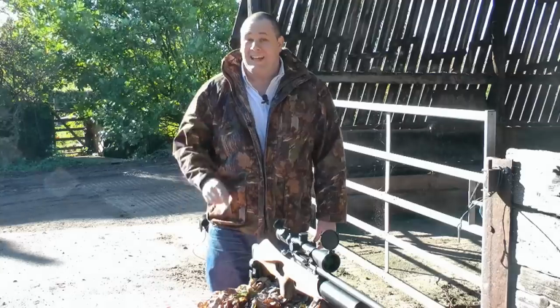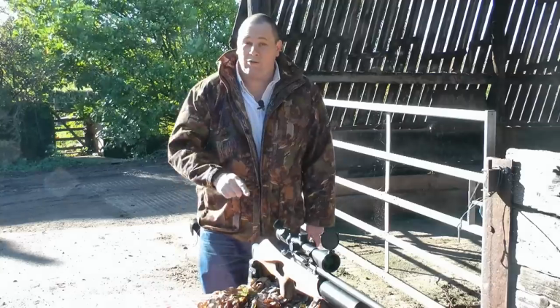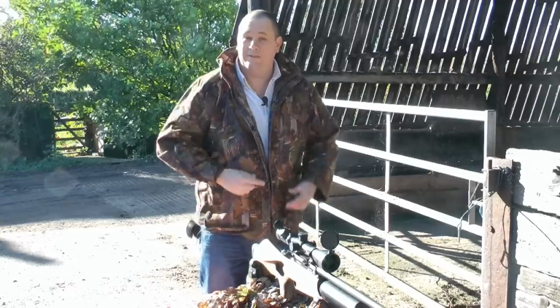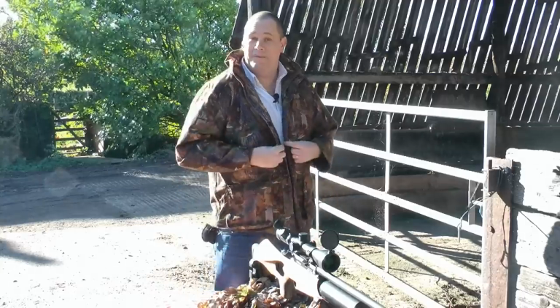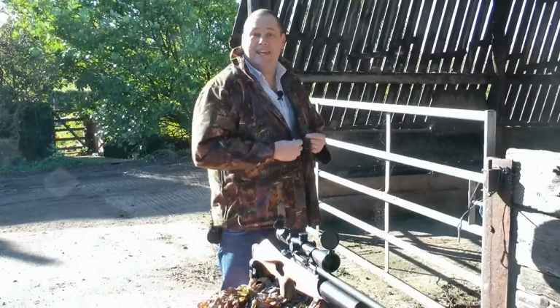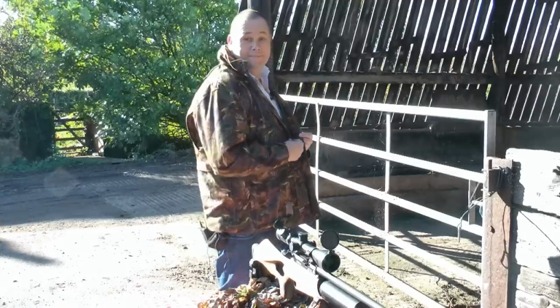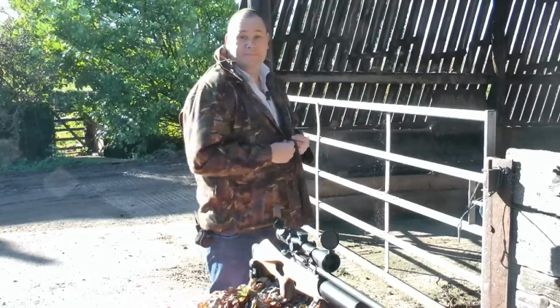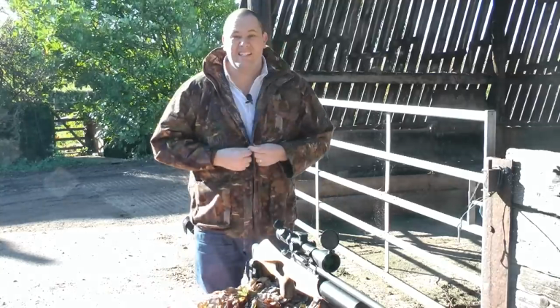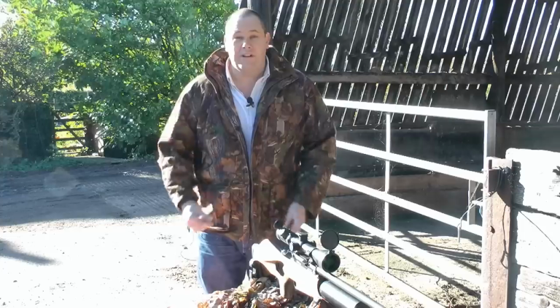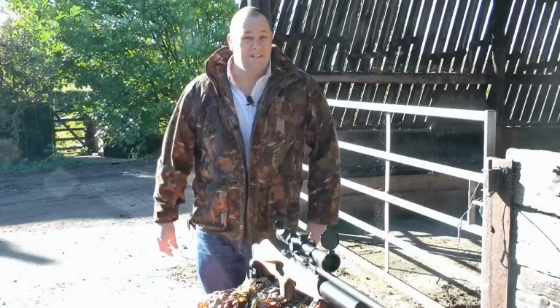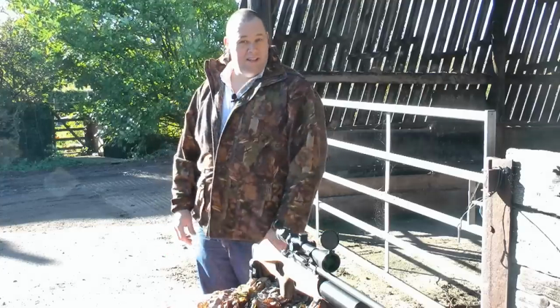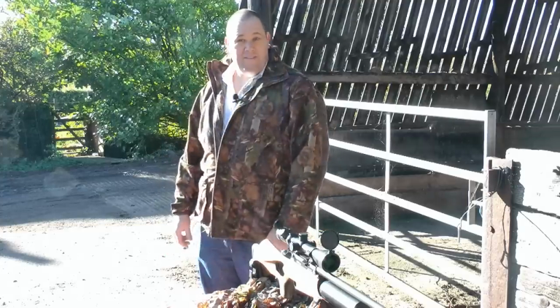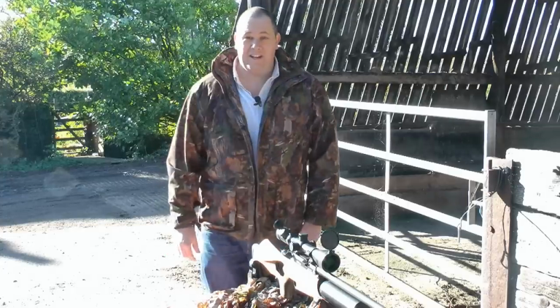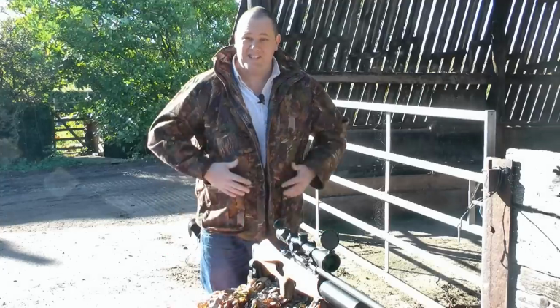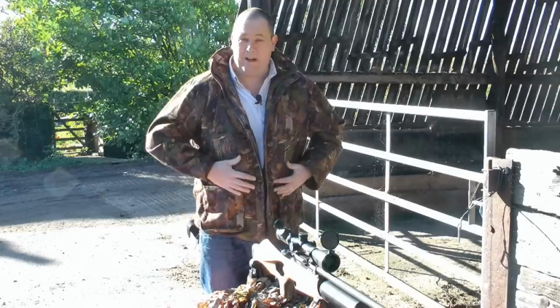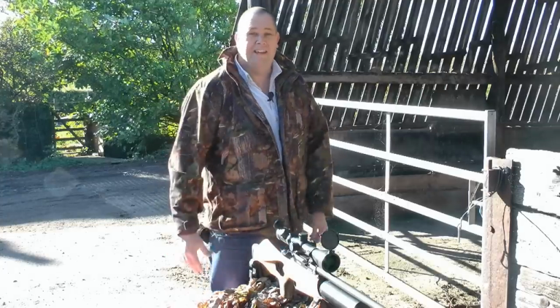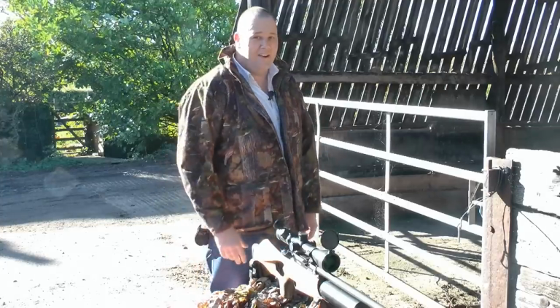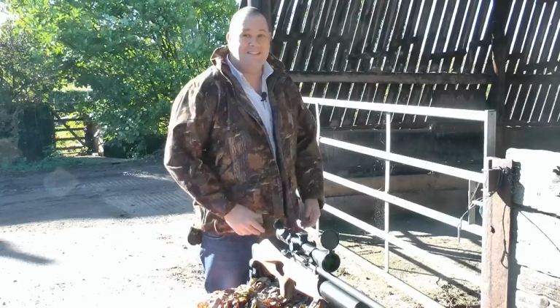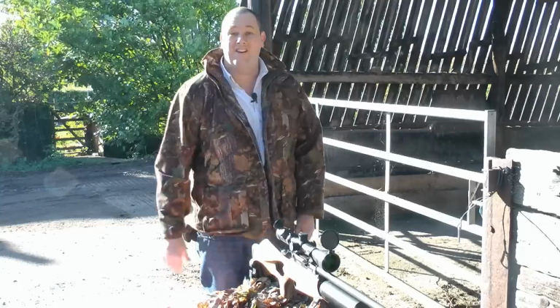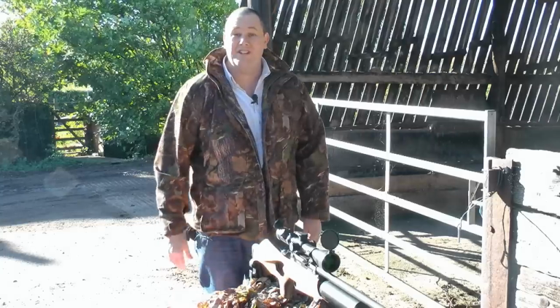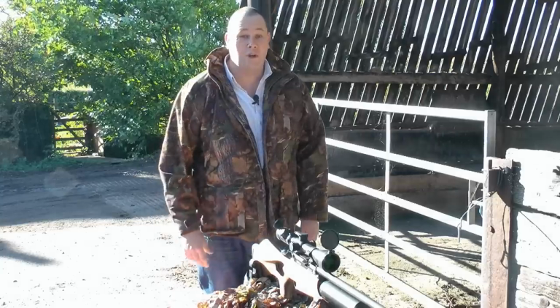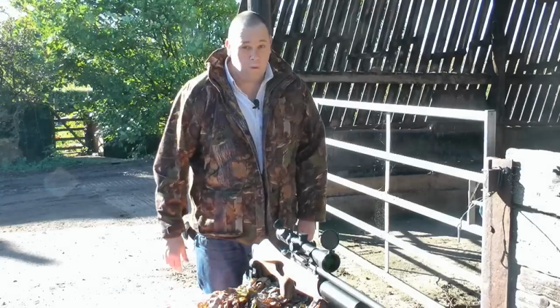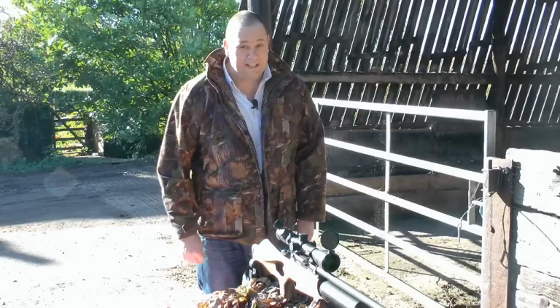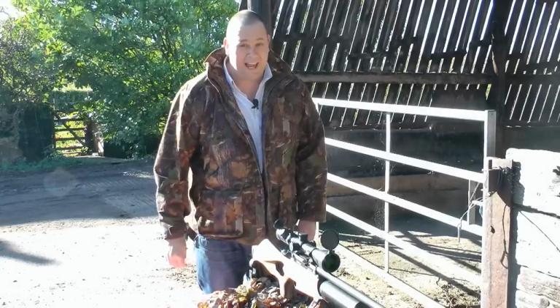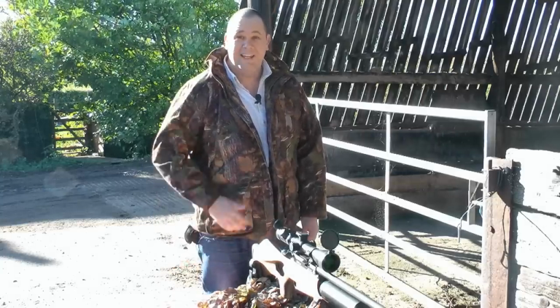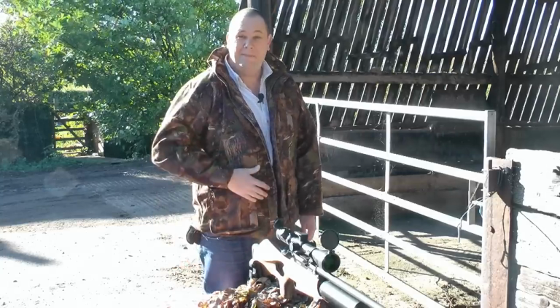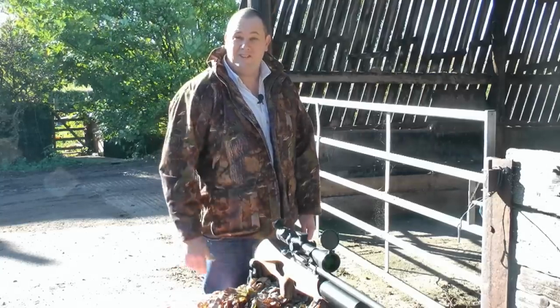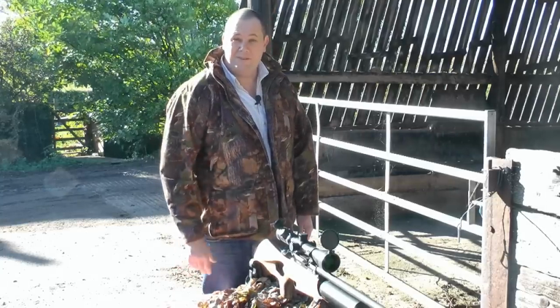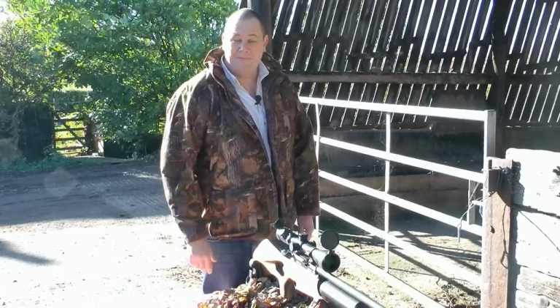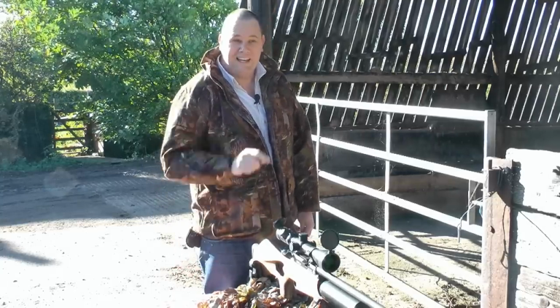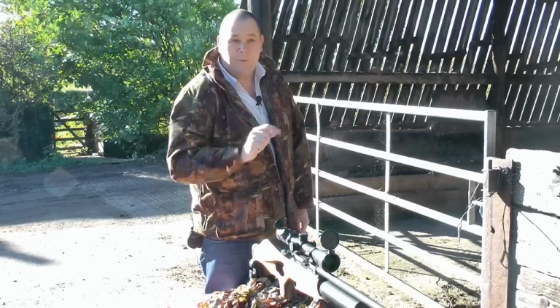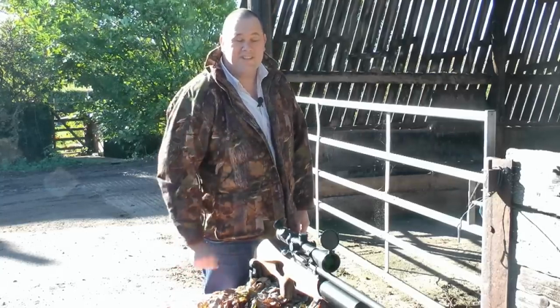And also, do like my new jacket, sent to us very kindly. It's Jack Pike, very nice. And on a nice cool breezy day, it's keeping me nice and toasty. Let's get on with the test.